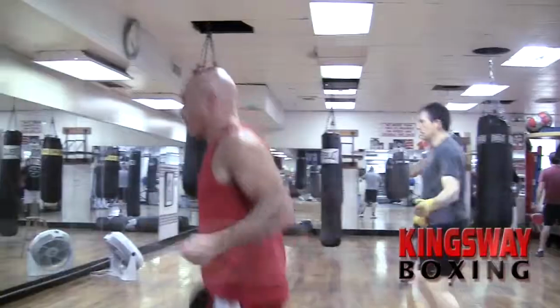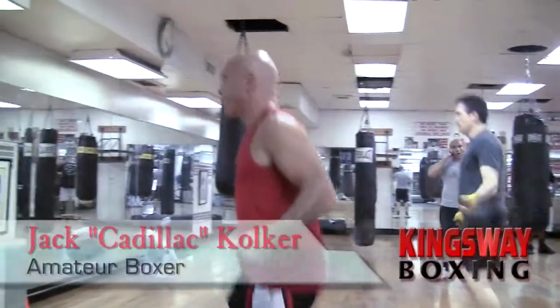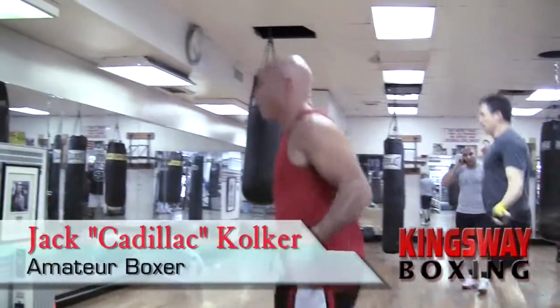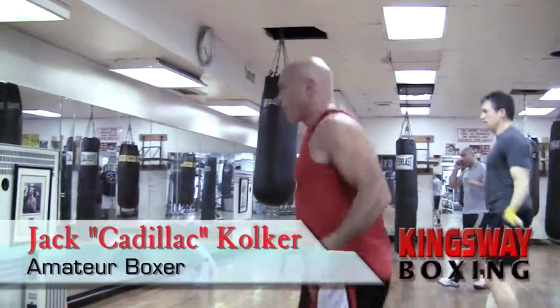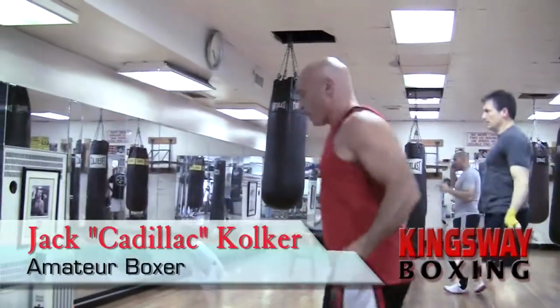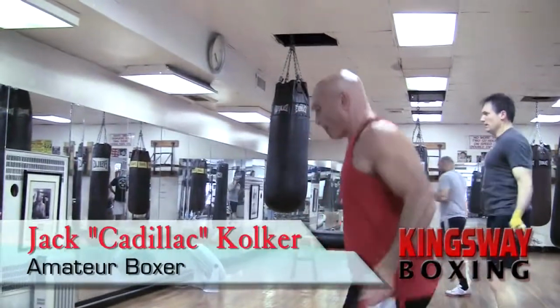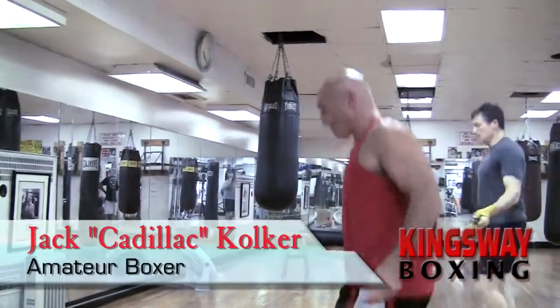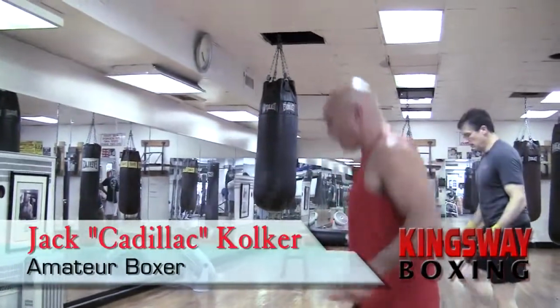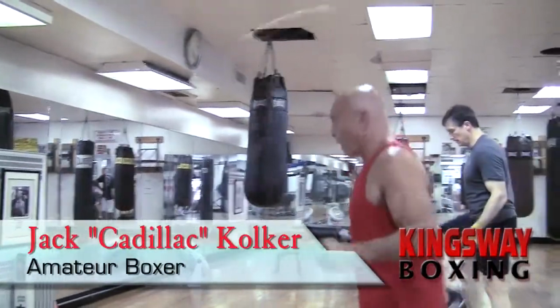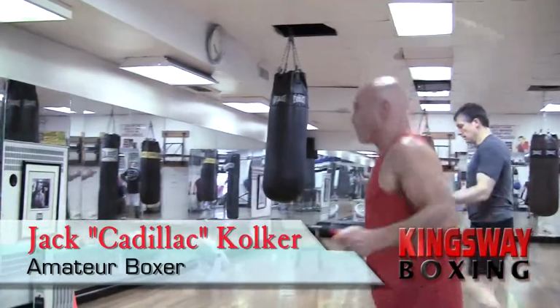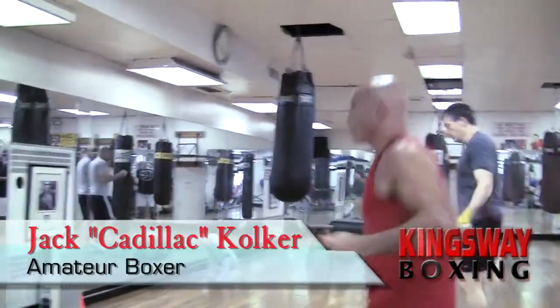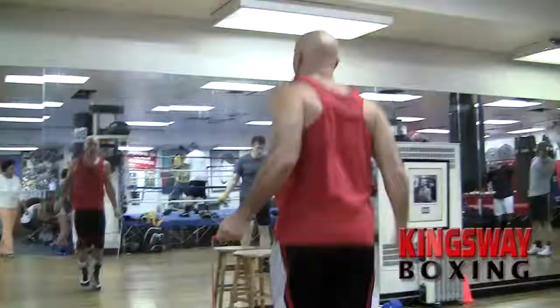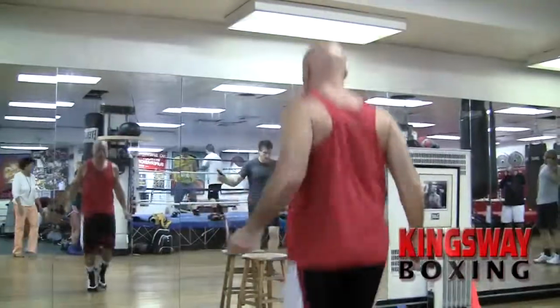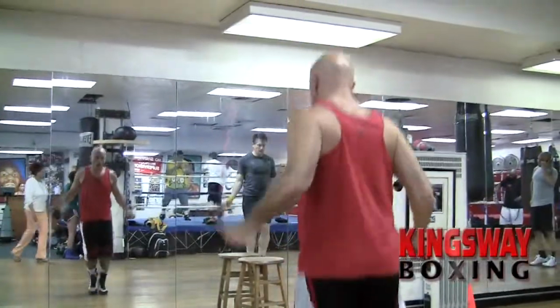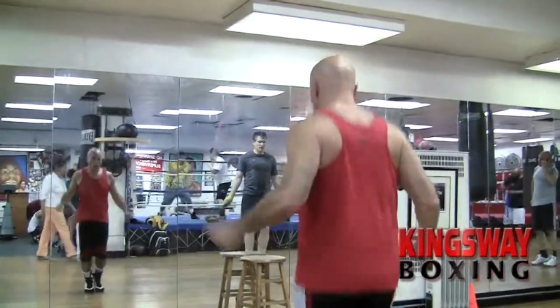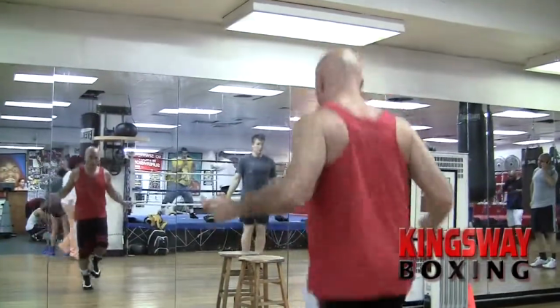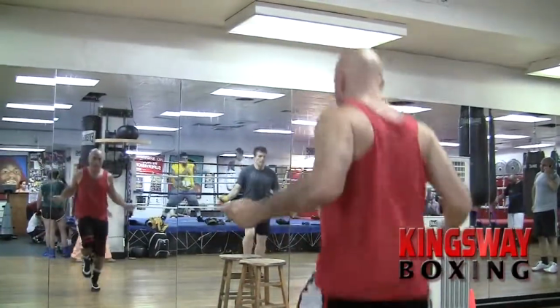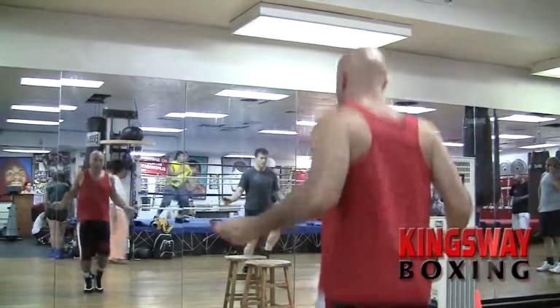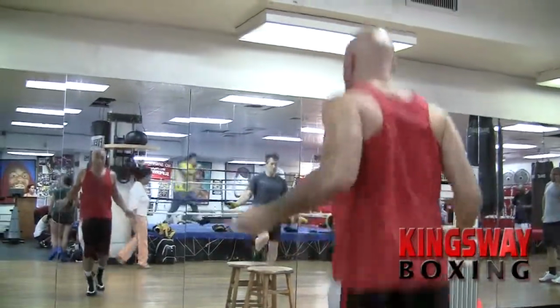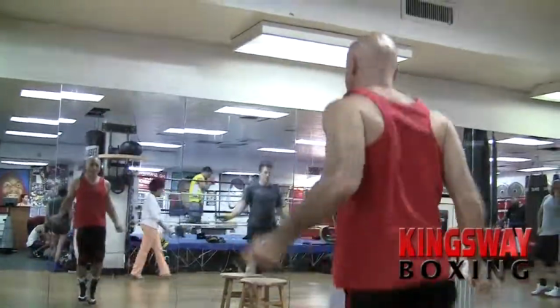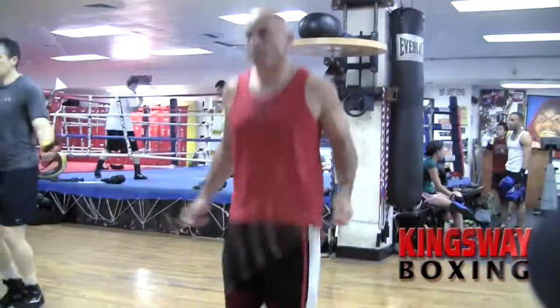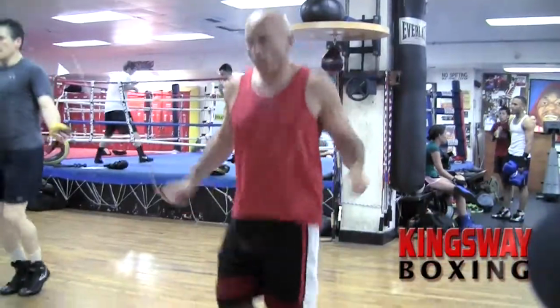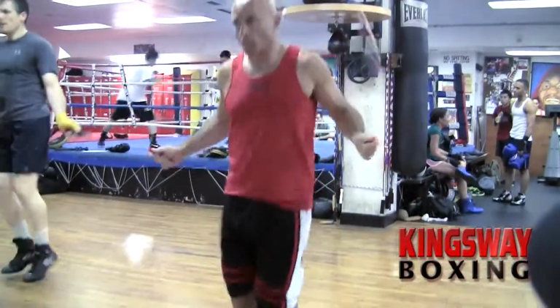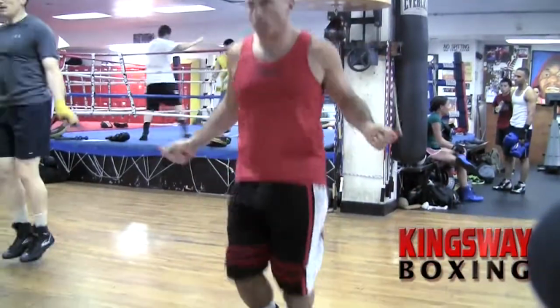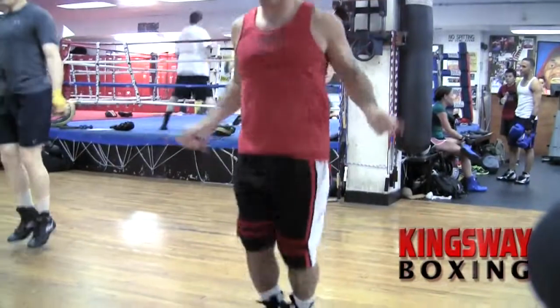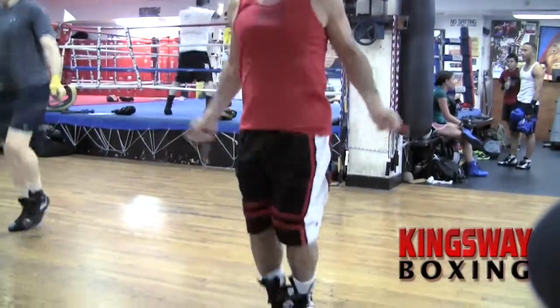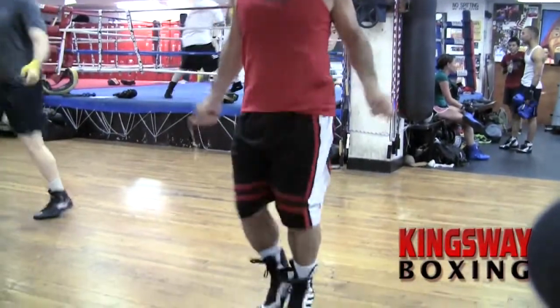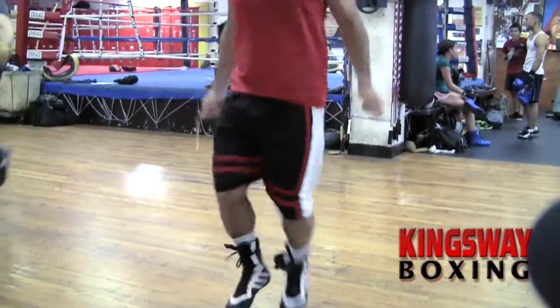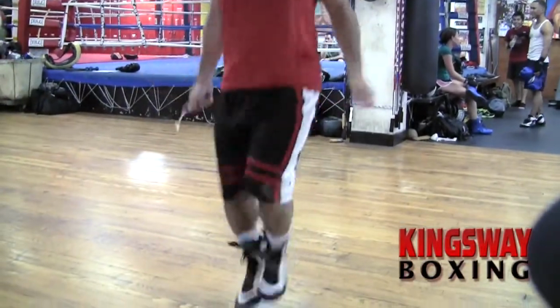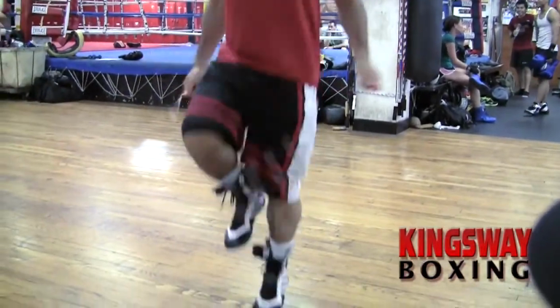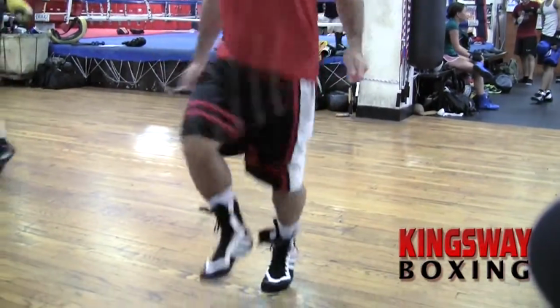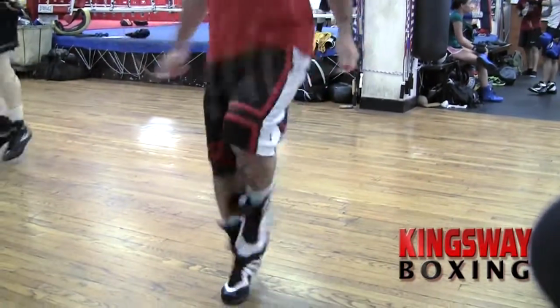We start off every workout jumping rope. It helps develop your footwork, it gives you agility, it gets your body pumping. It's one of the best warm-up exercises that I know of.